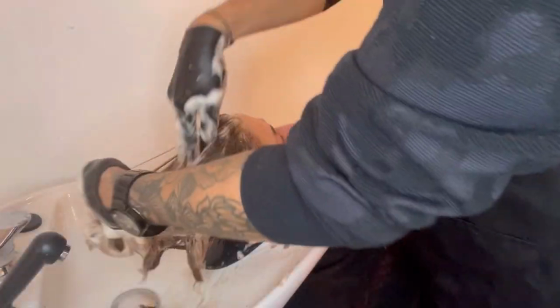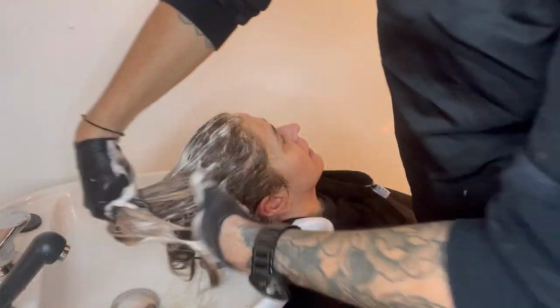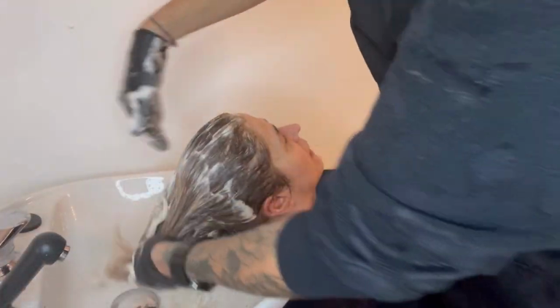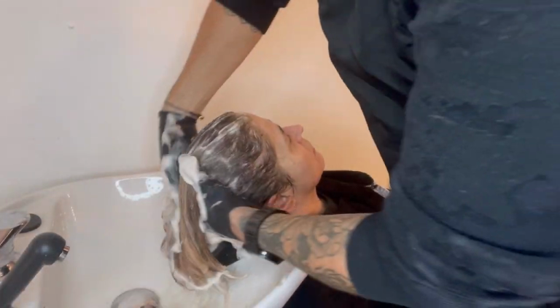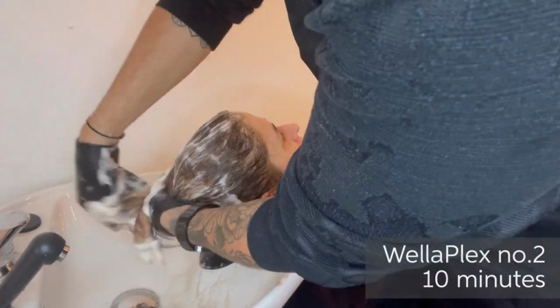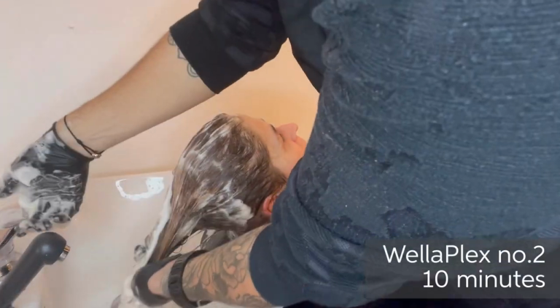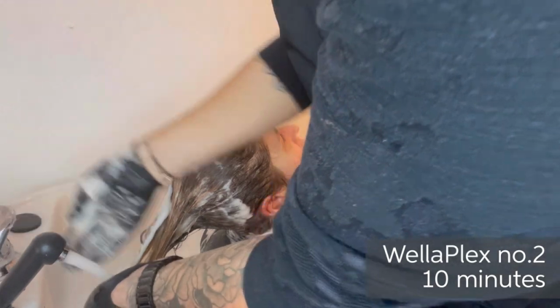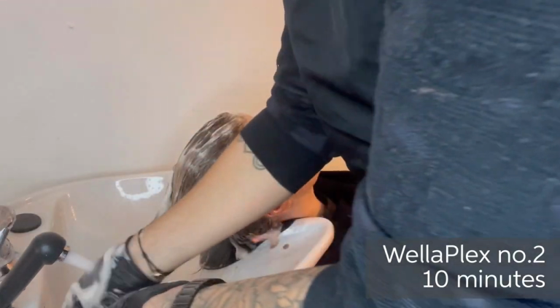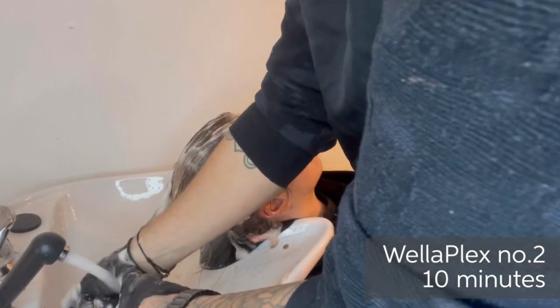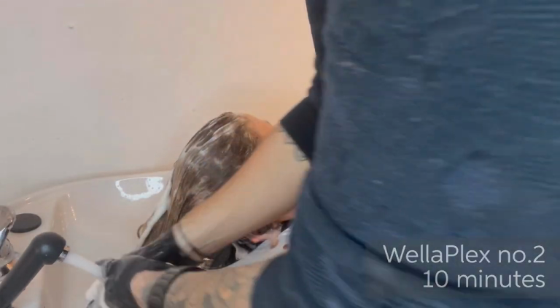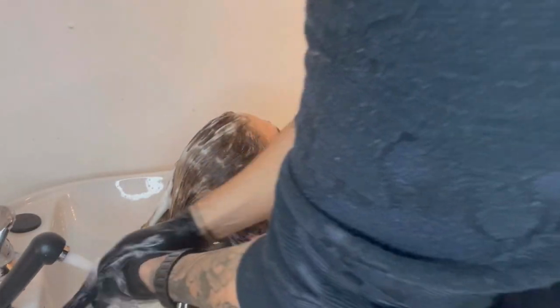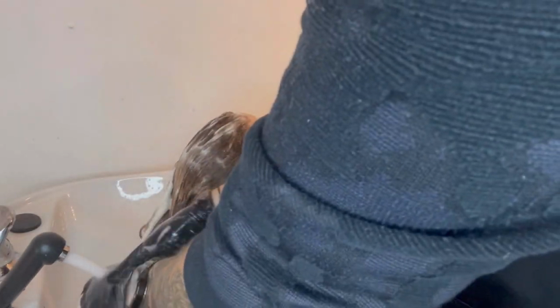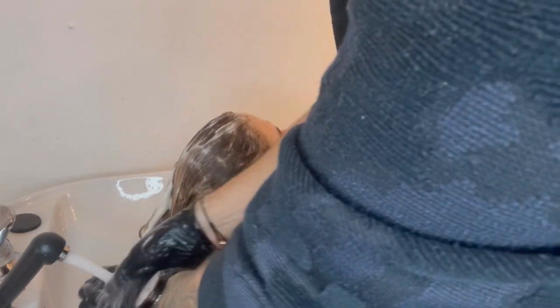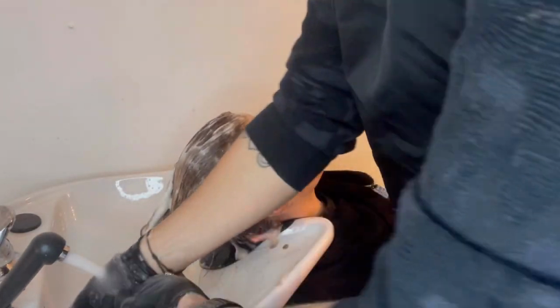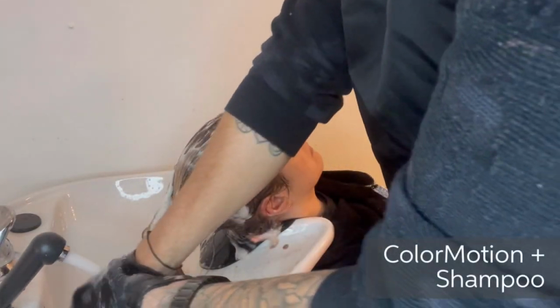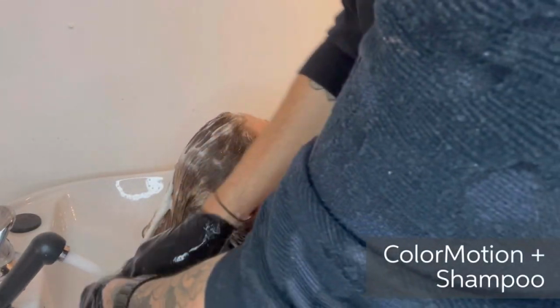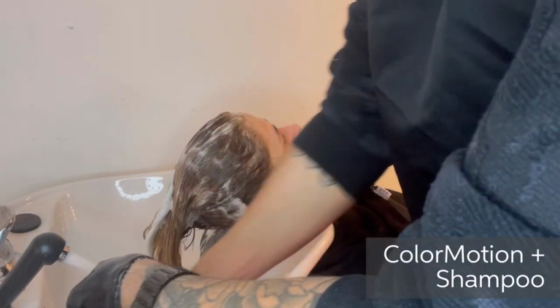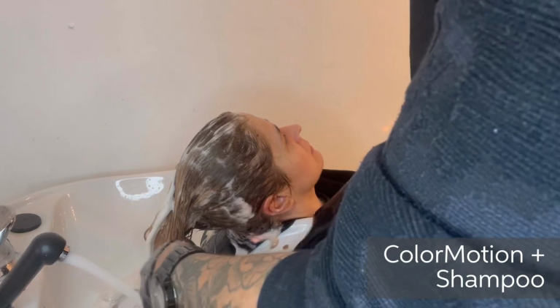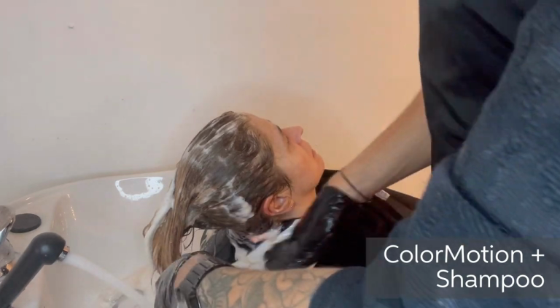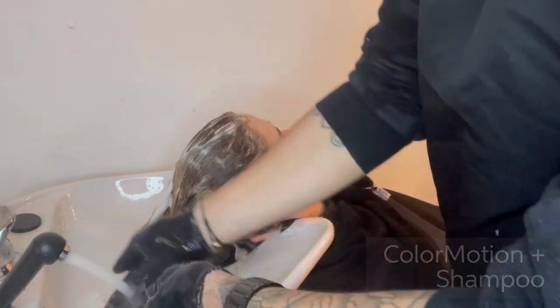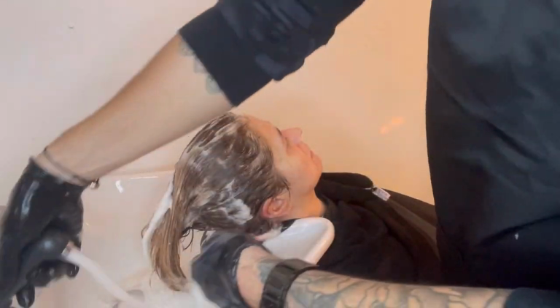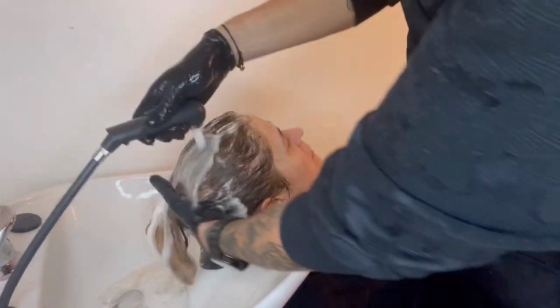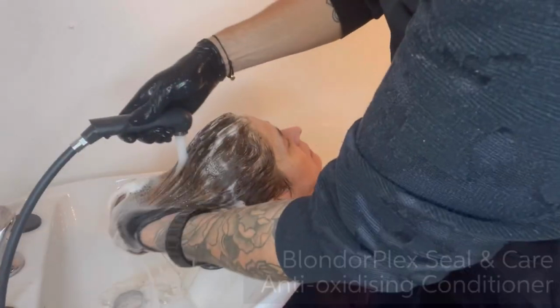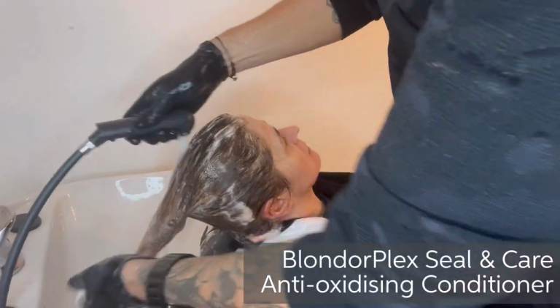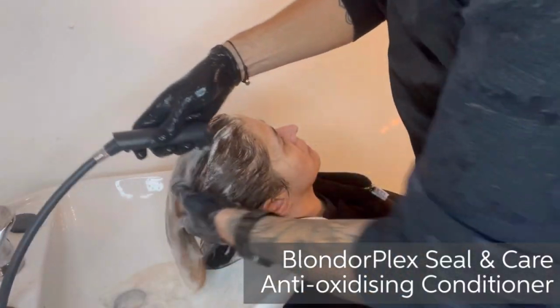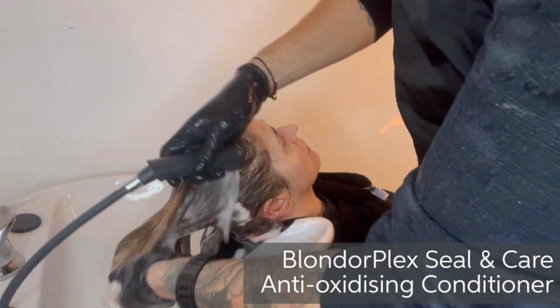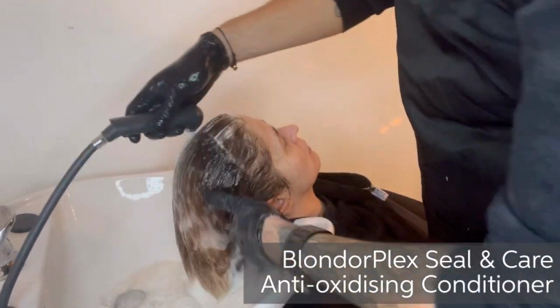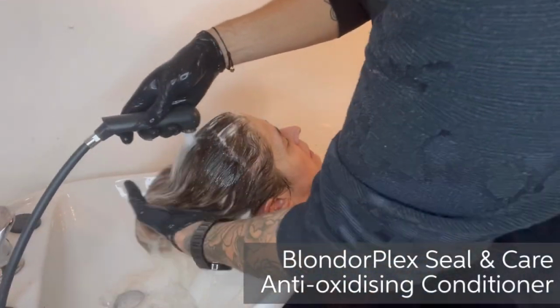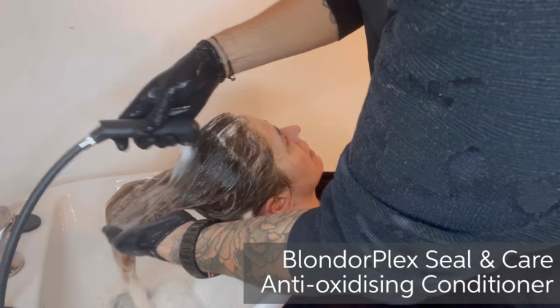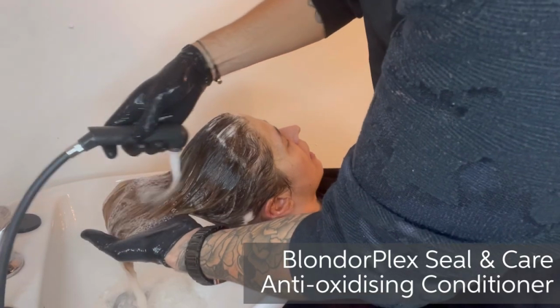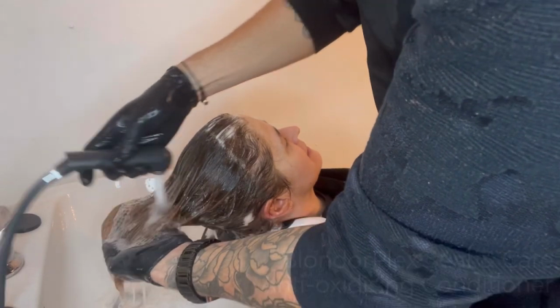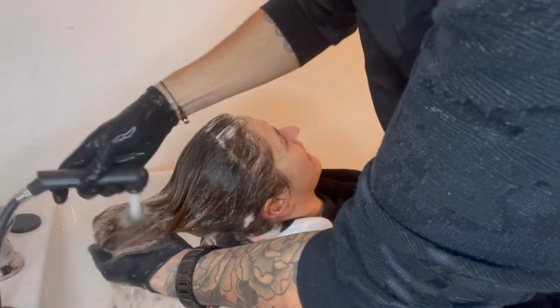After rinsing, we applied Wellaplex Number 2 for 10 minutes before shampooing twice using Colour Motion Plus shampoo. Then we rinsed and applied Blondor Seal and Care before we moved on to our glossing service.